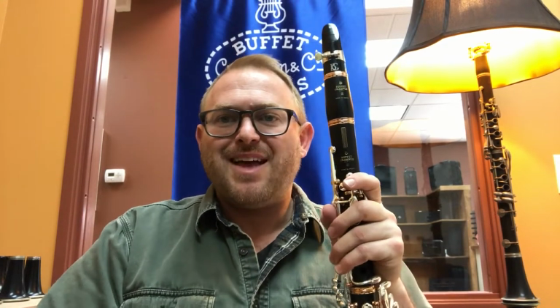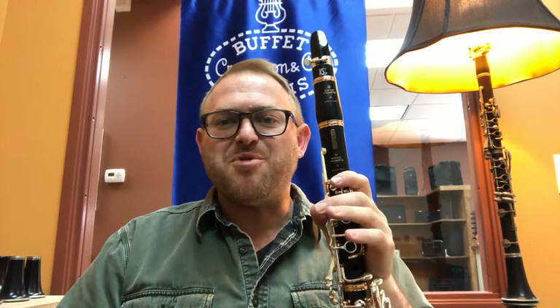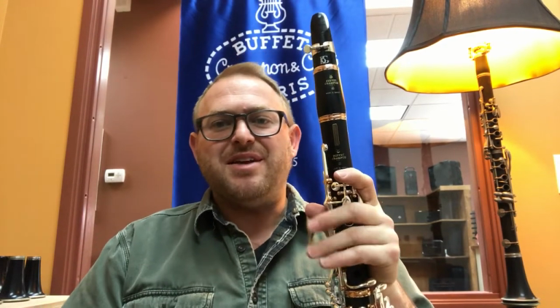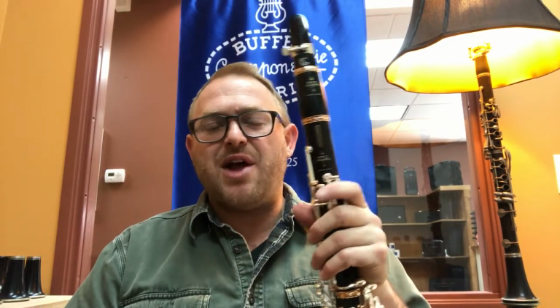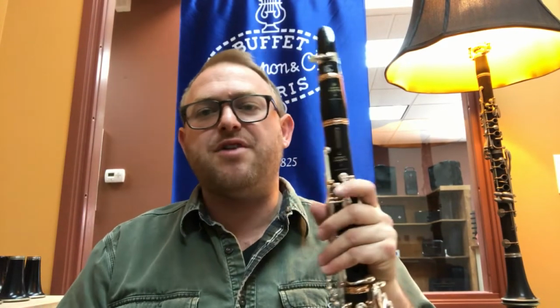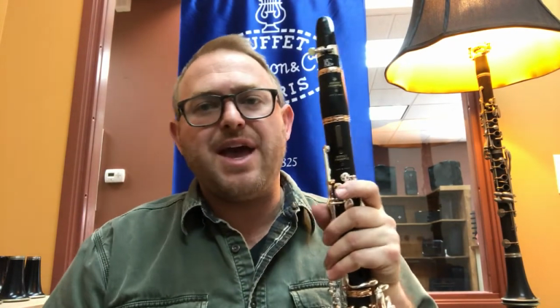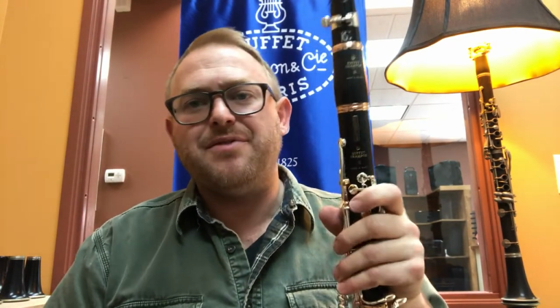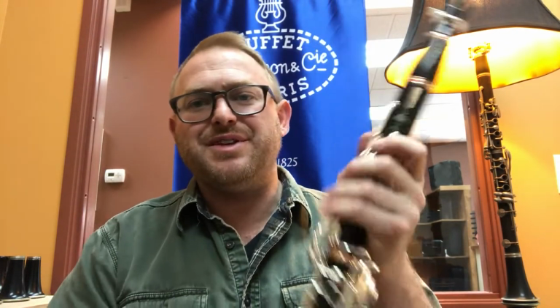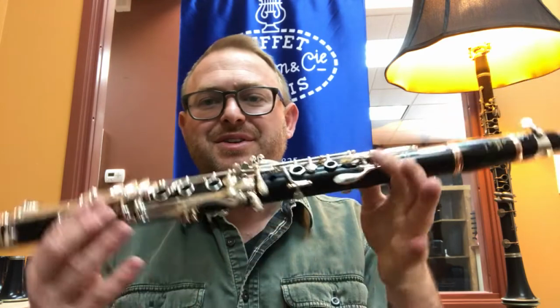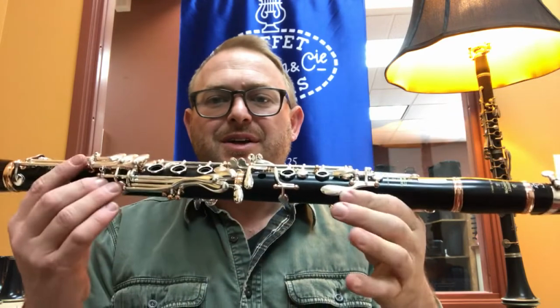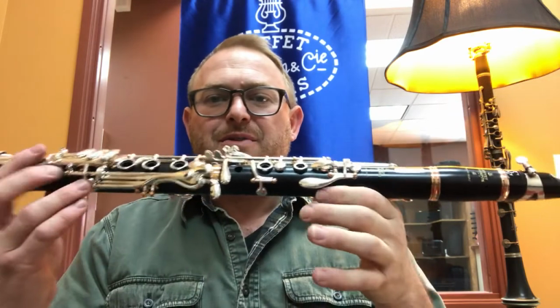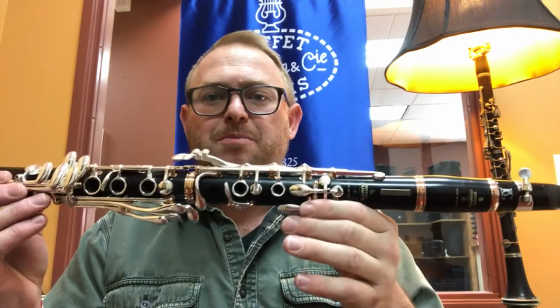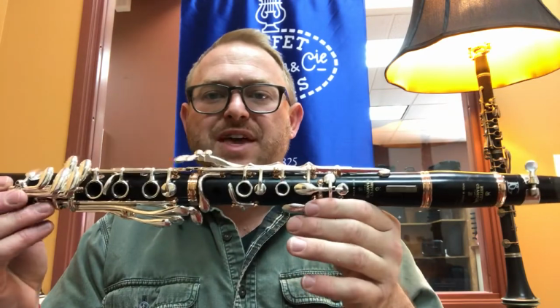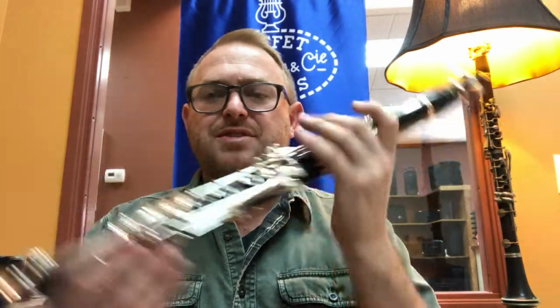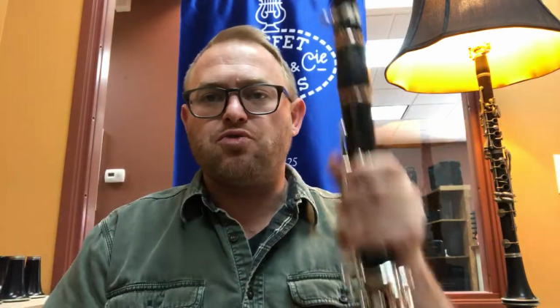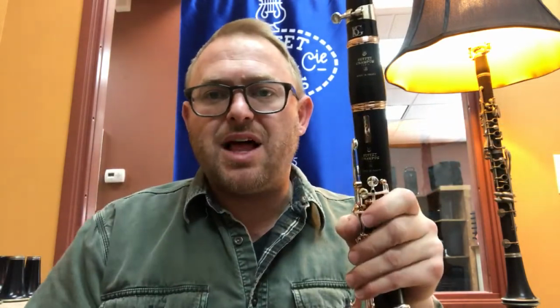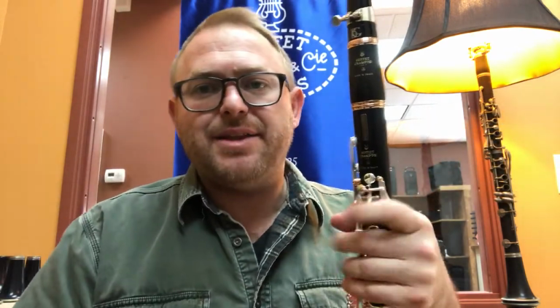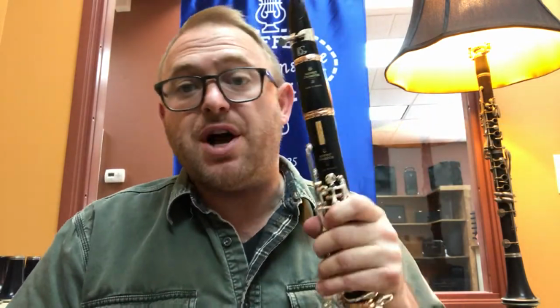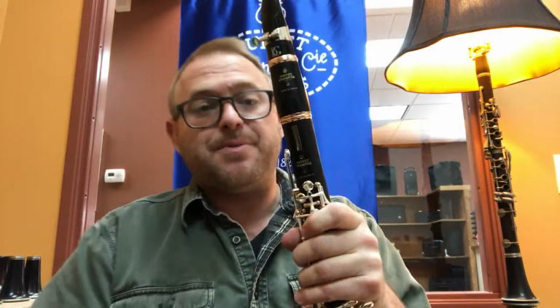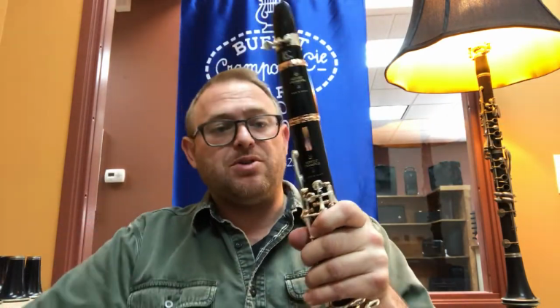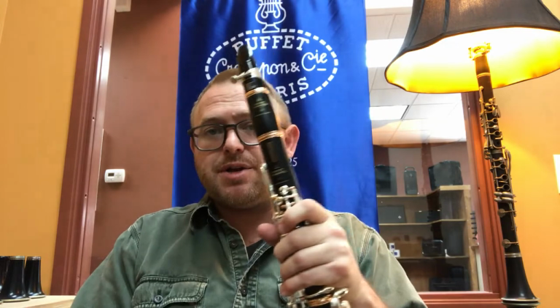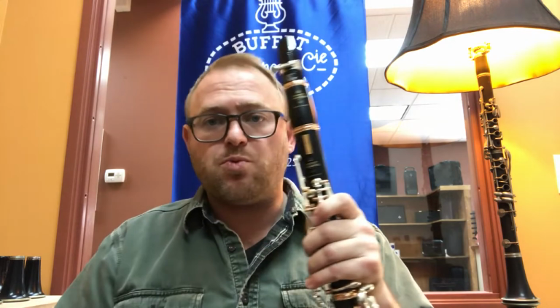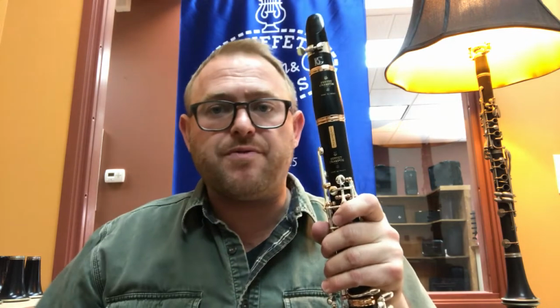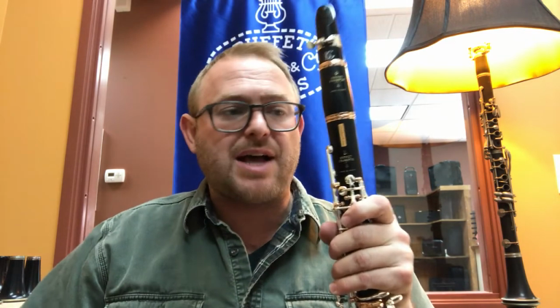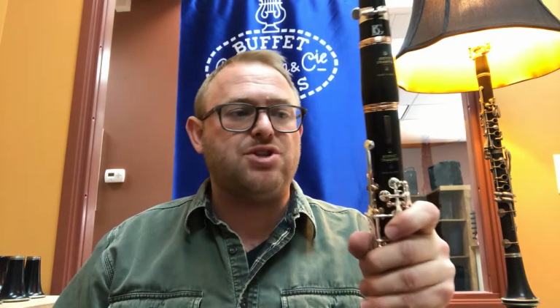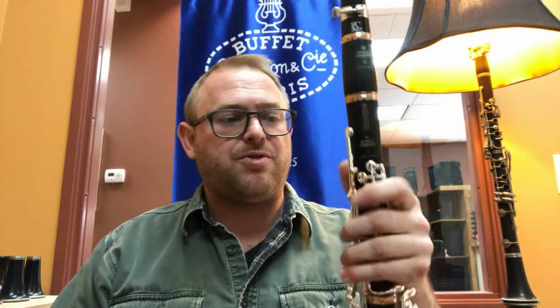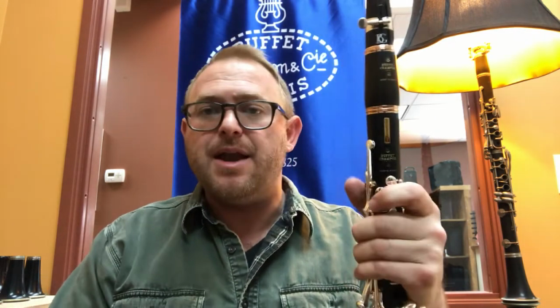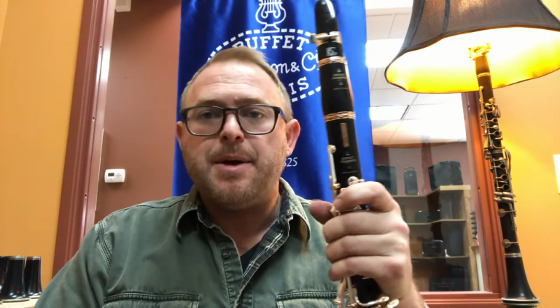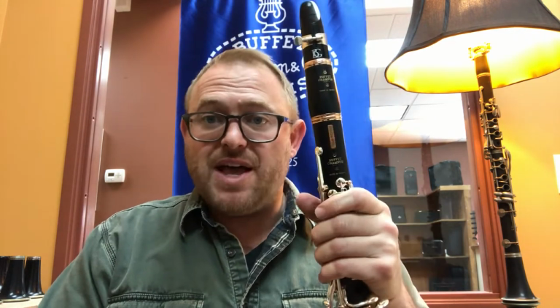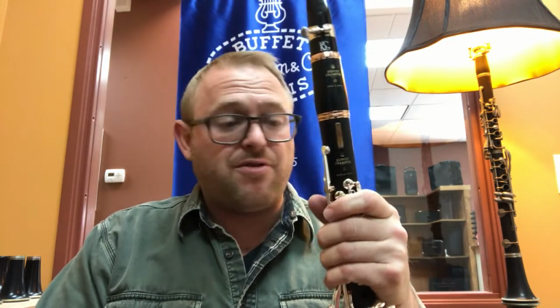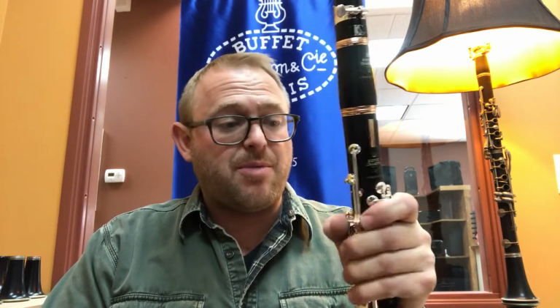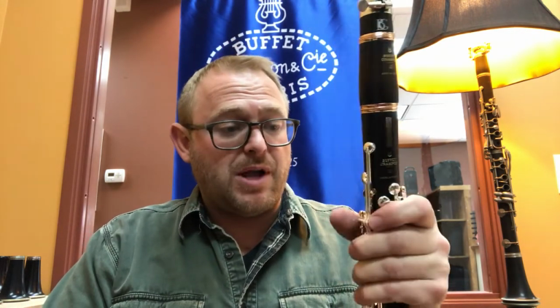Hello everybody, clarinet of the day is Buffet's Green Line Legend. Legend is one of the top instruments that Buffet has to offer — top of their line.